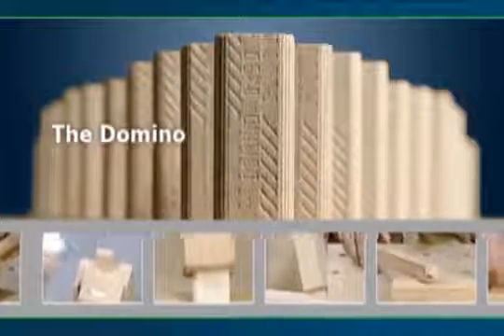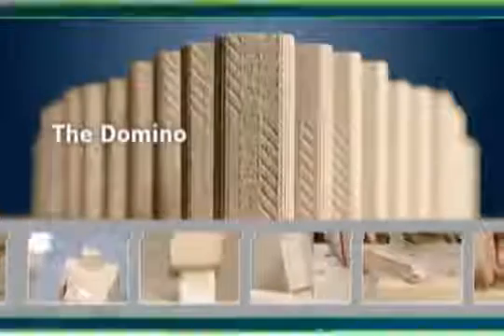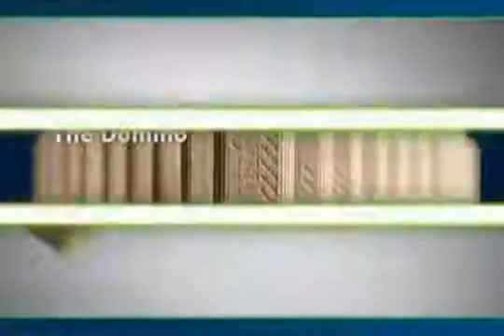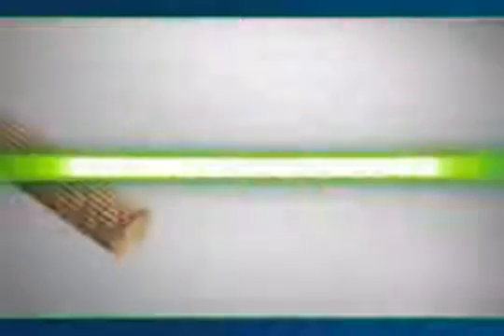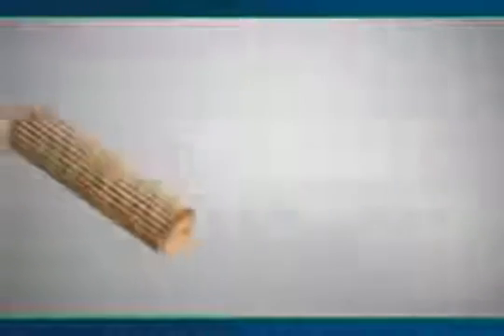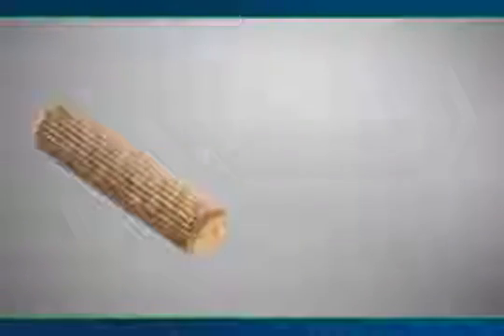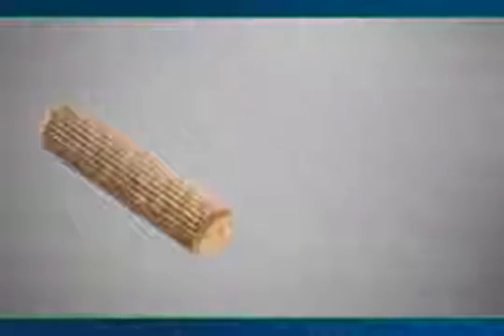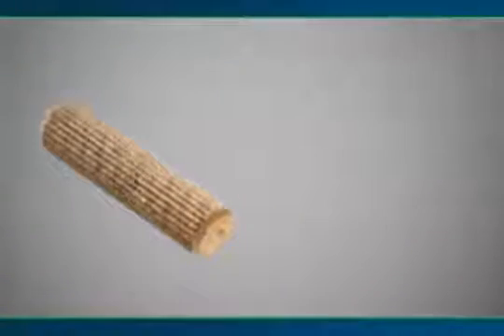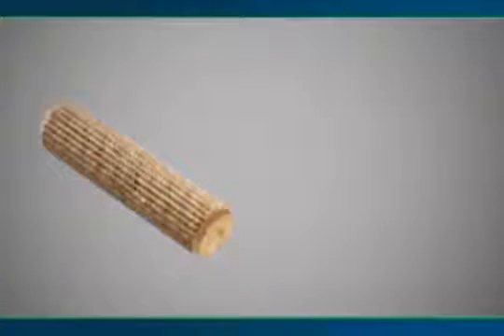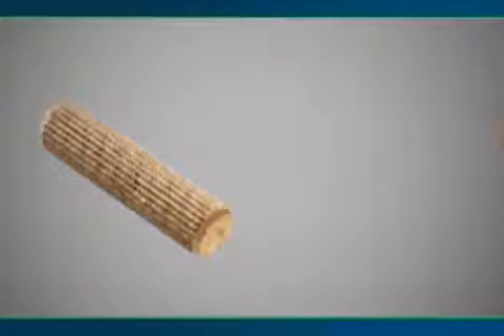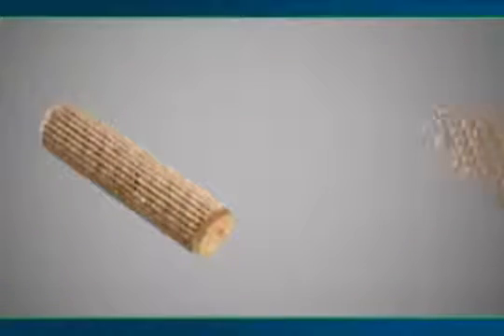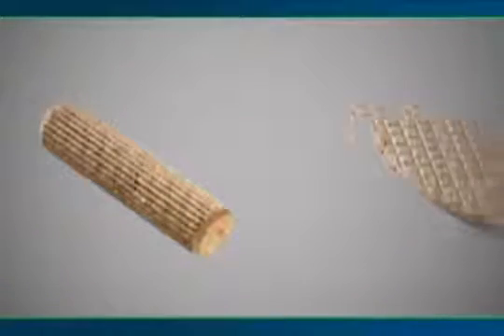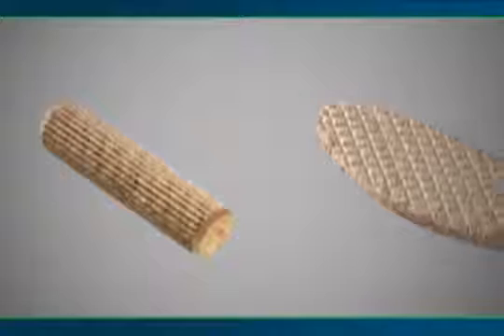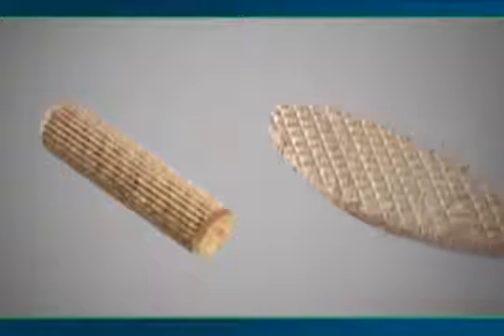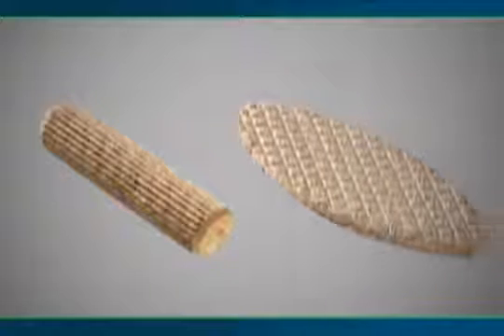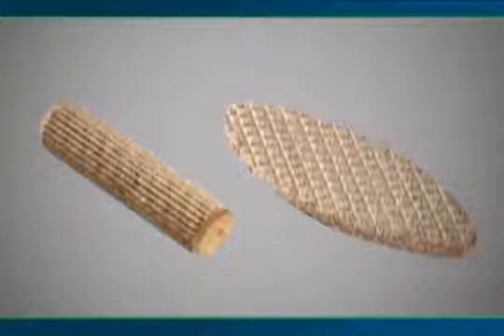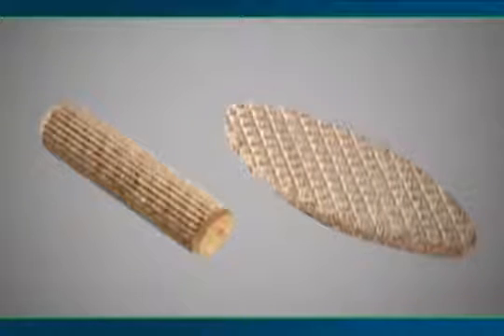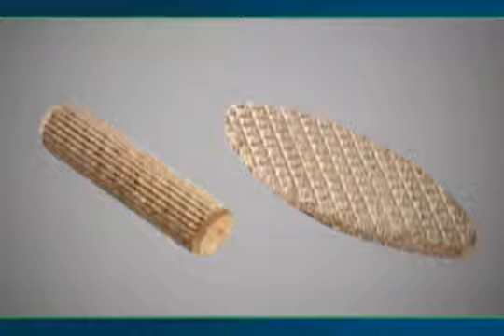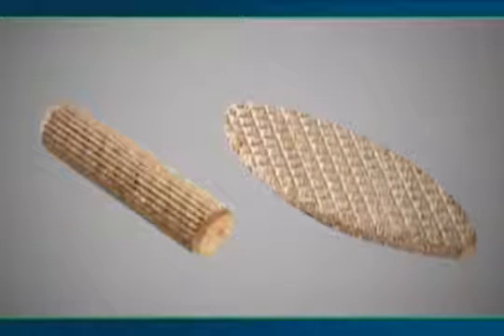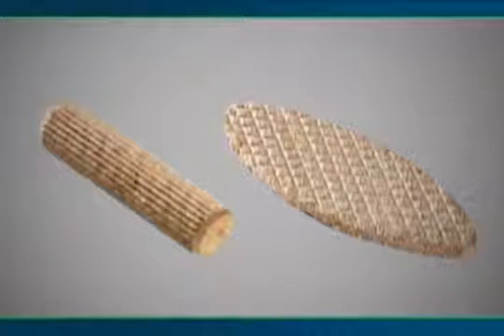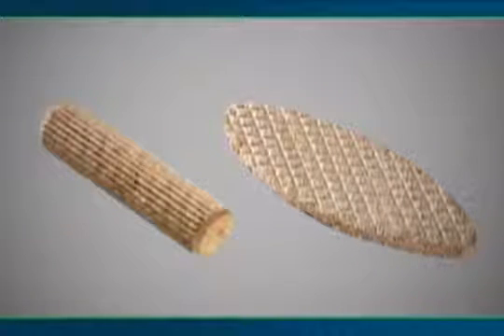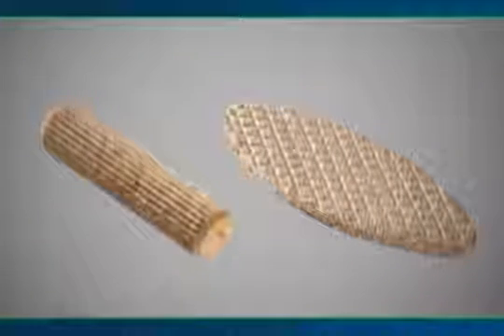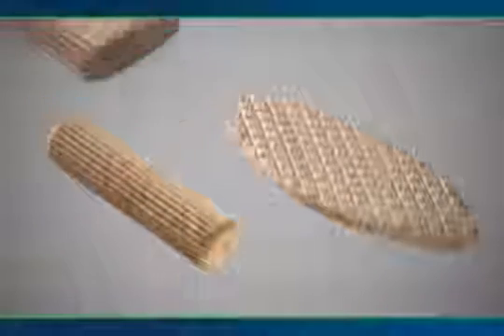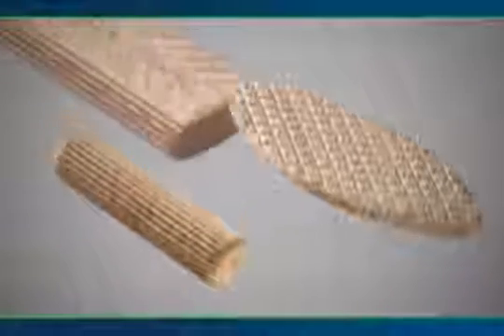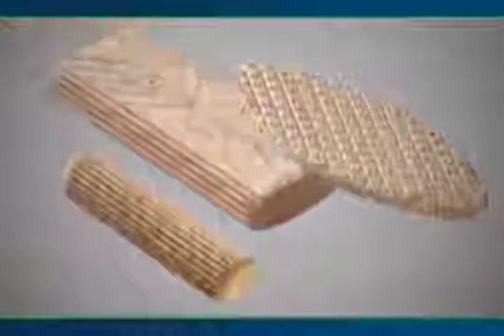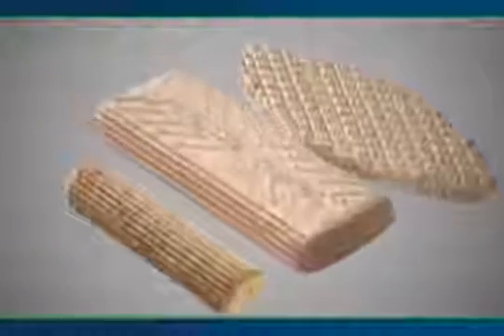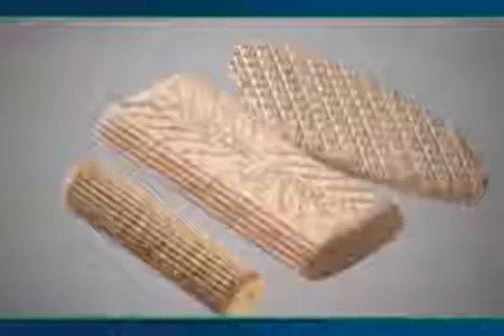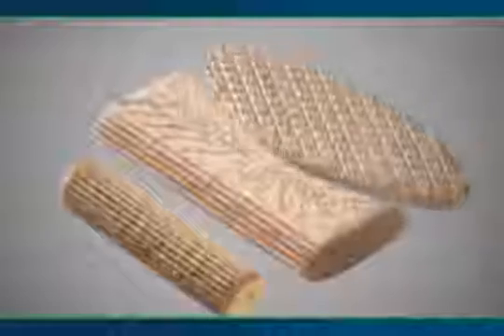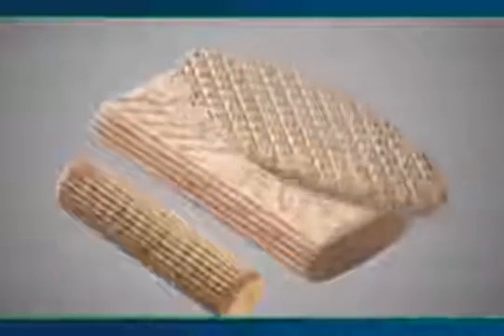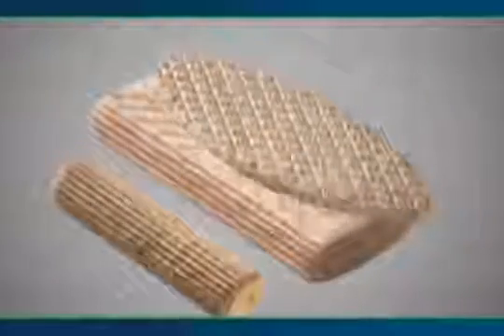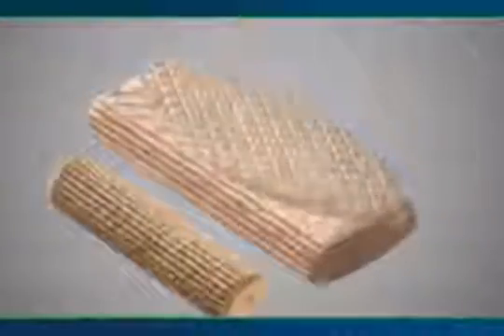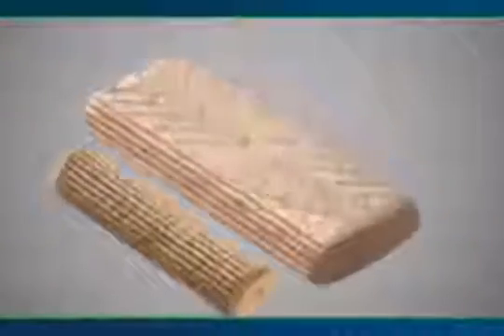Traditional joining systems have used mortise and tenon, dowel or biscuit joints. The Domino Tenon incorporates the advantages of all these systems and exceeds them in speed, ease of use and strength.